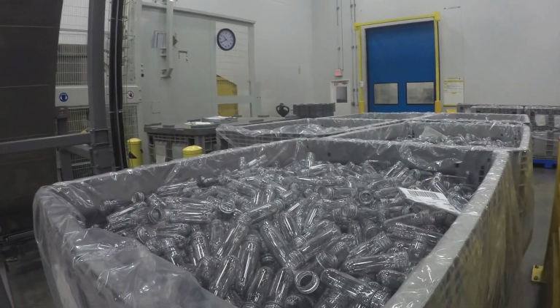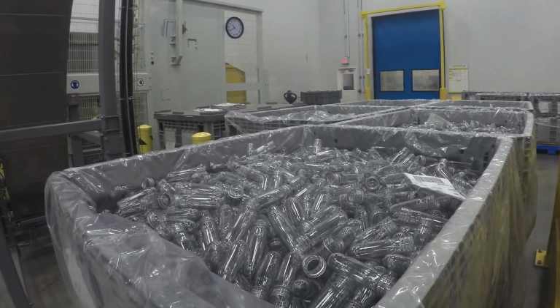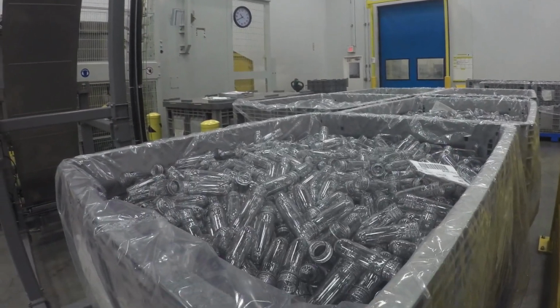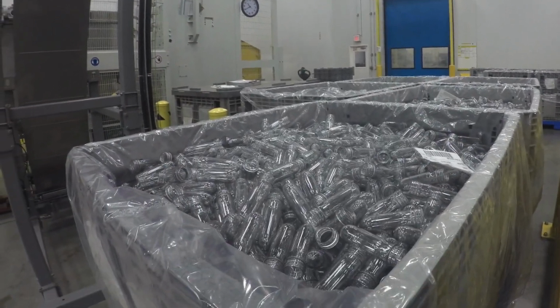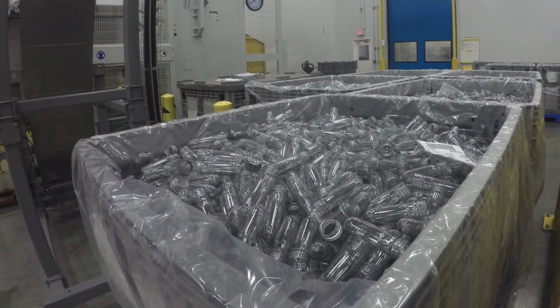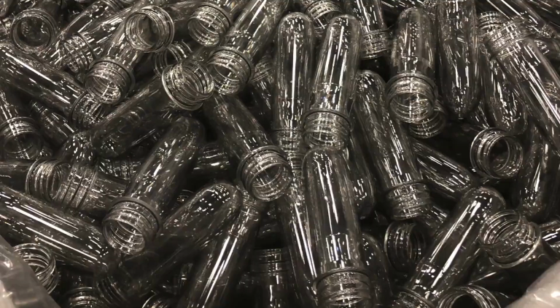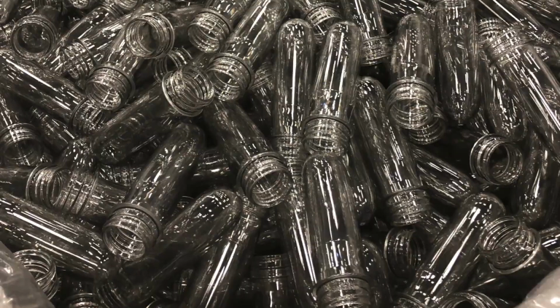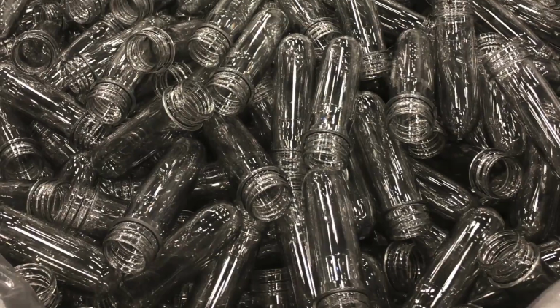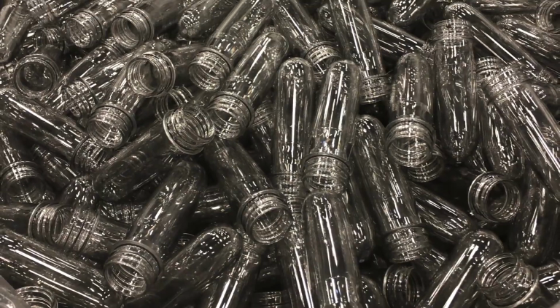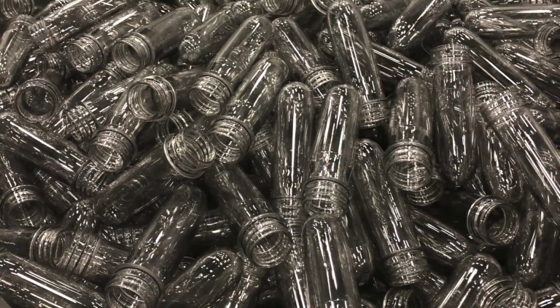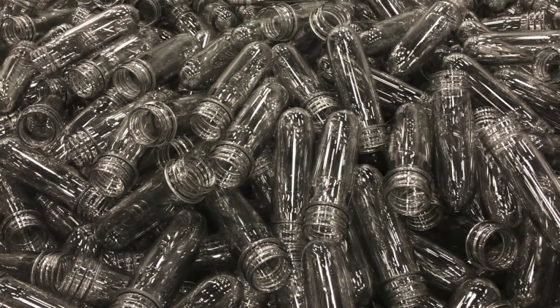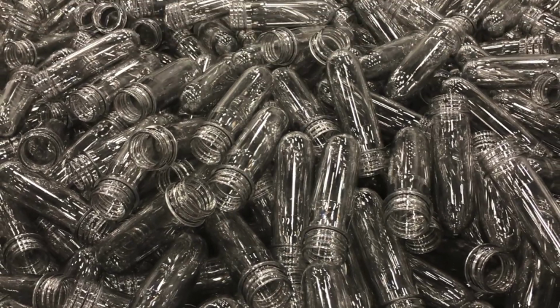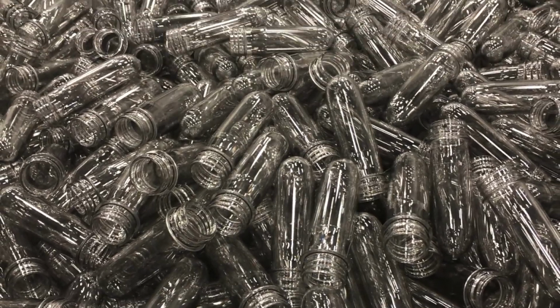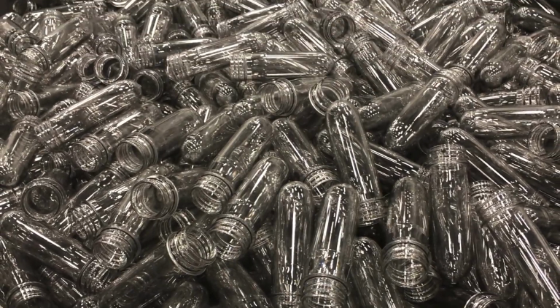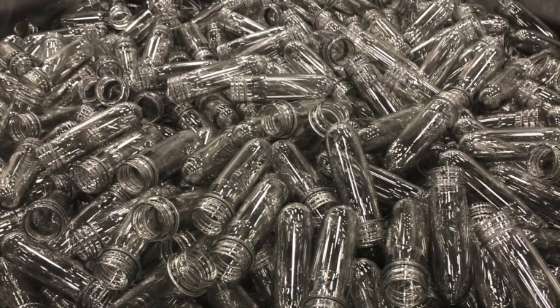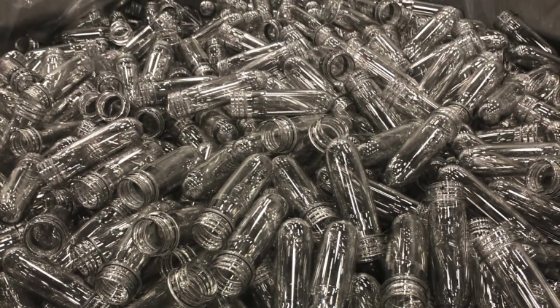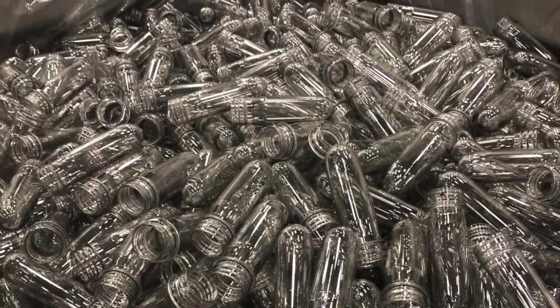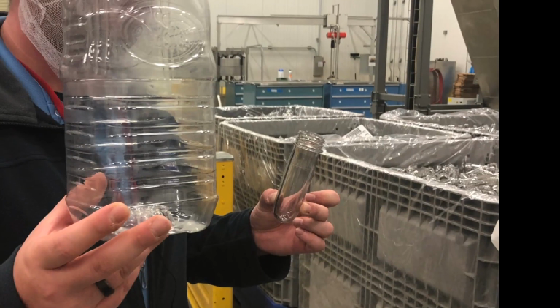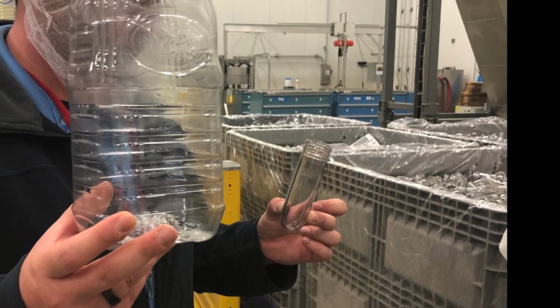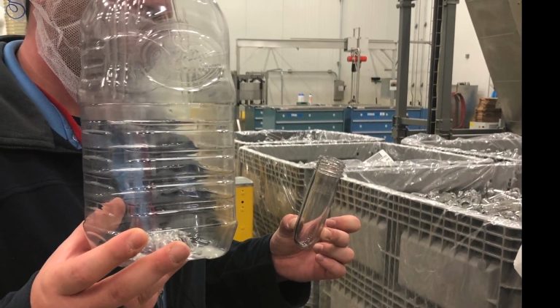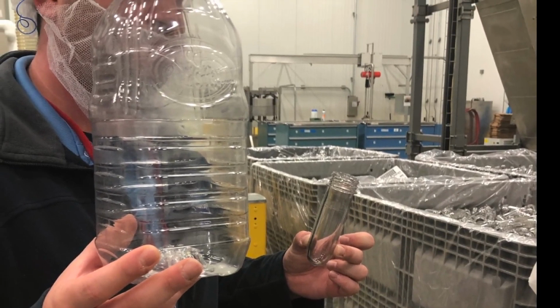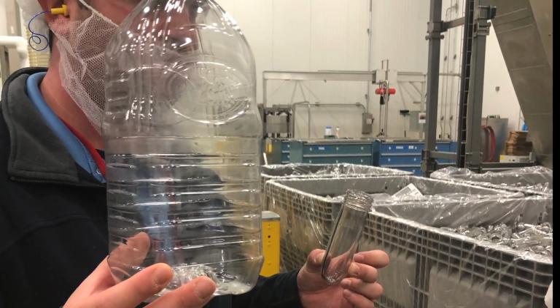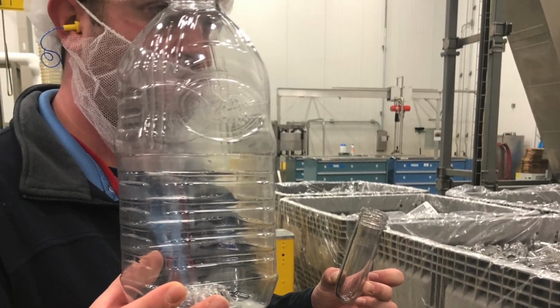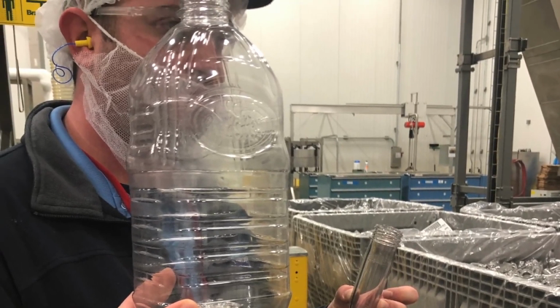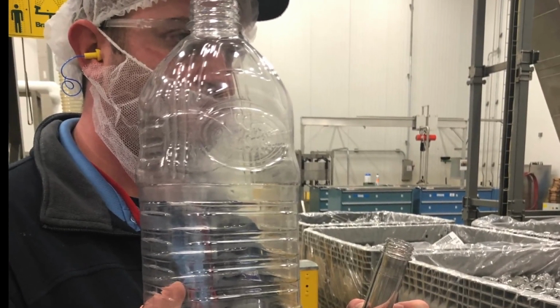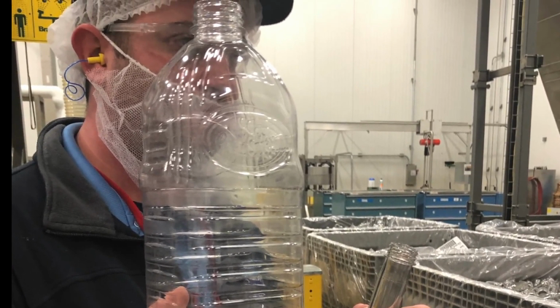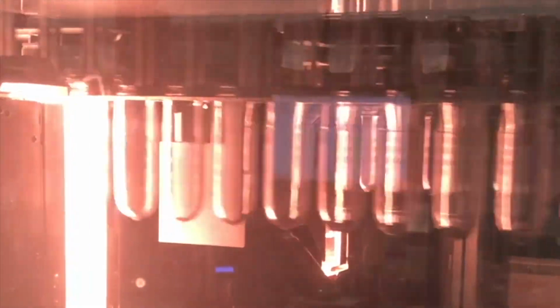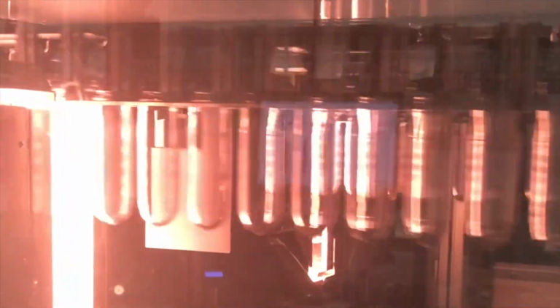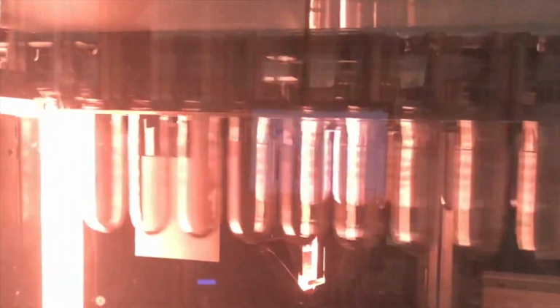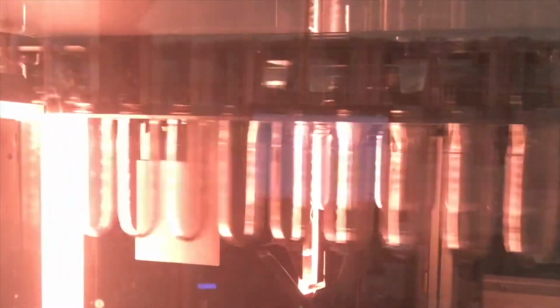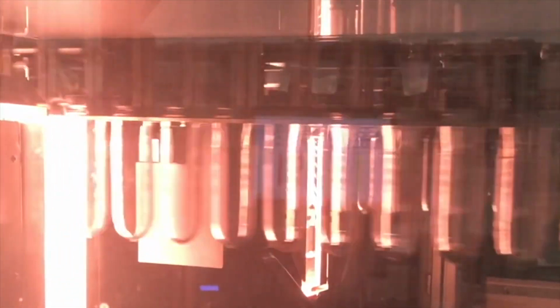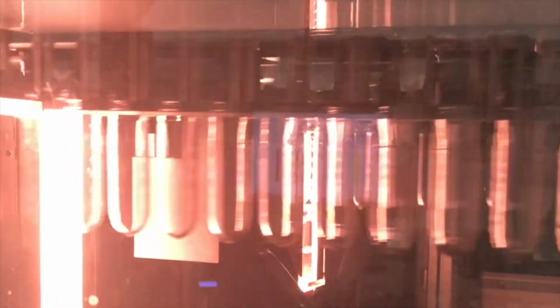We then moved on to blow molding. This efficient process turned small plastic capsules into the bottles we know and love by heating and inflating them in molds.